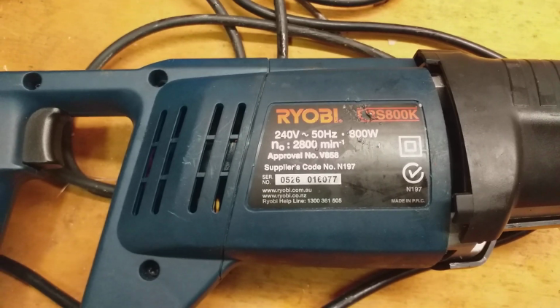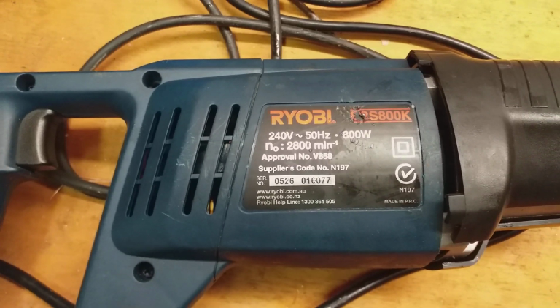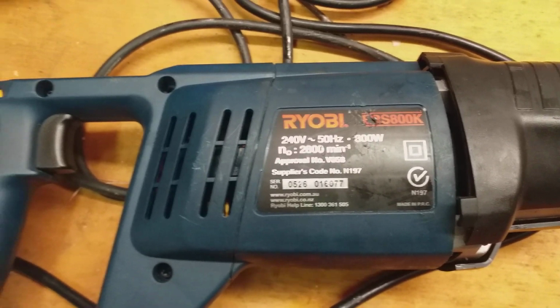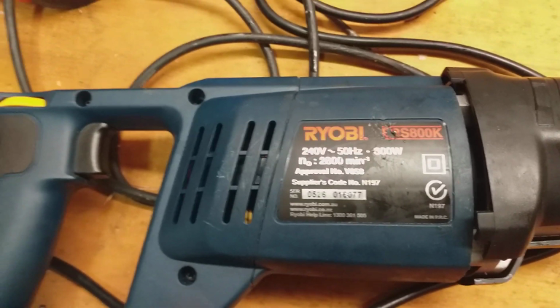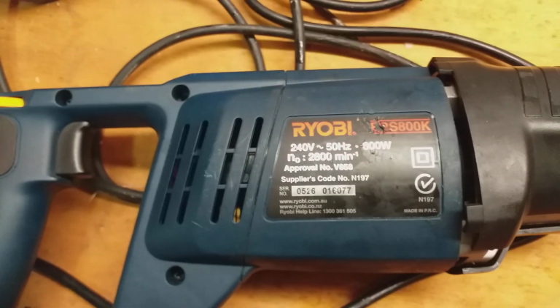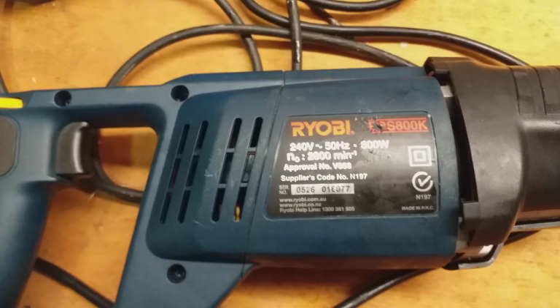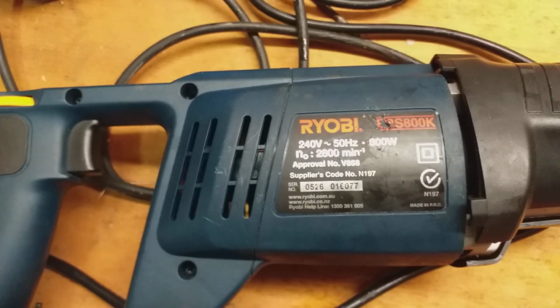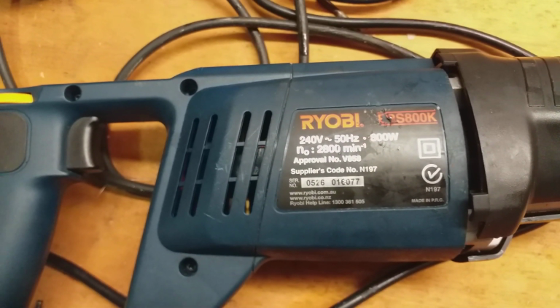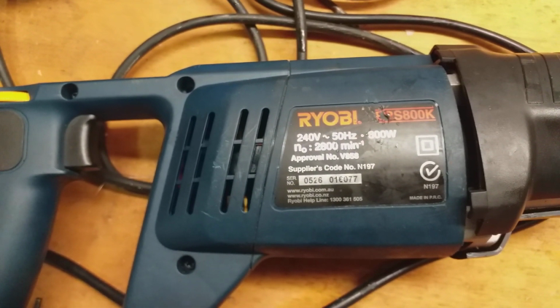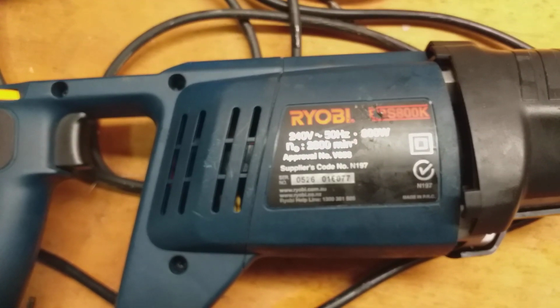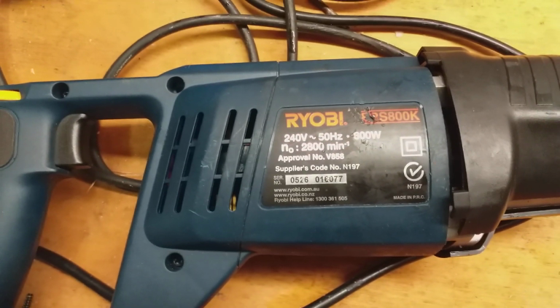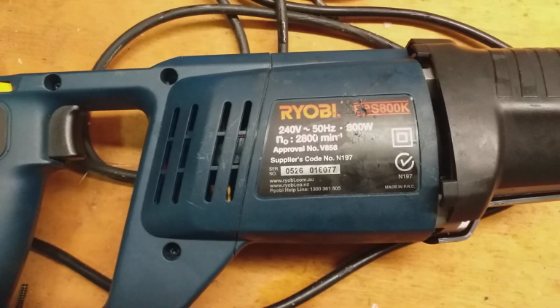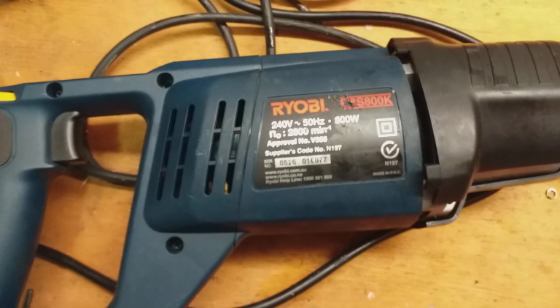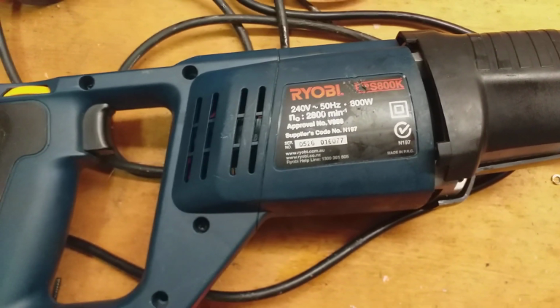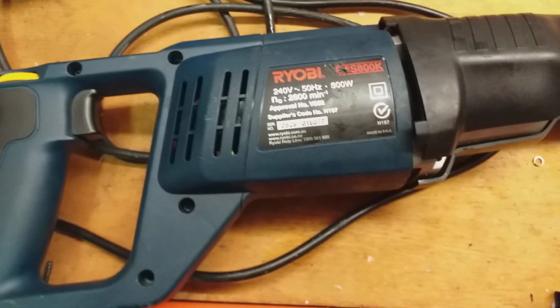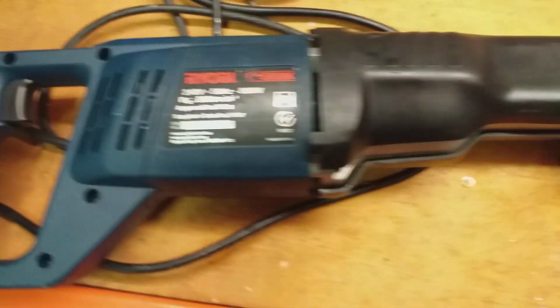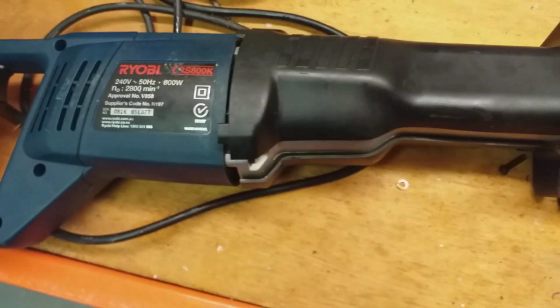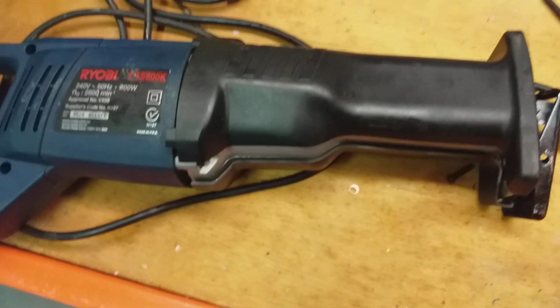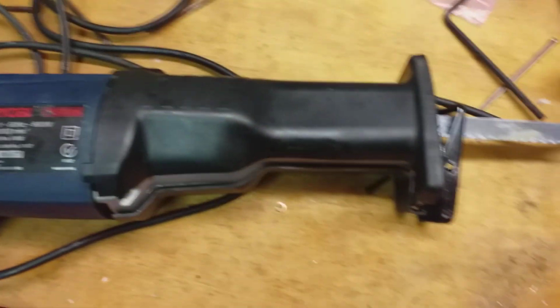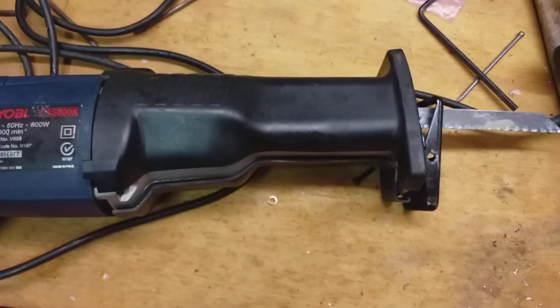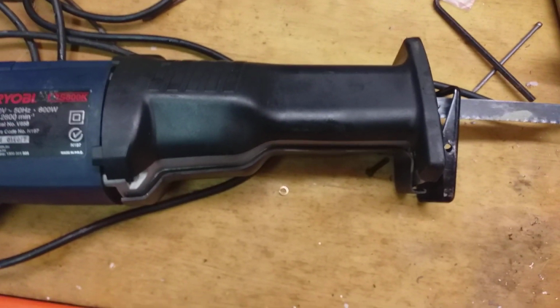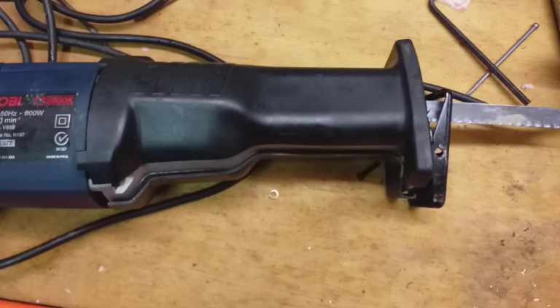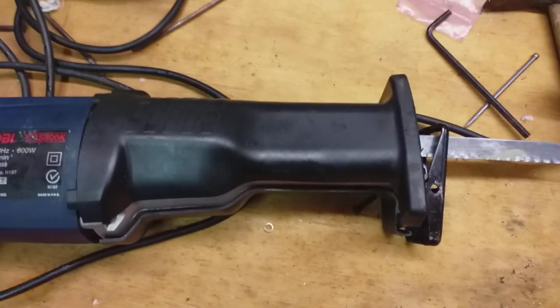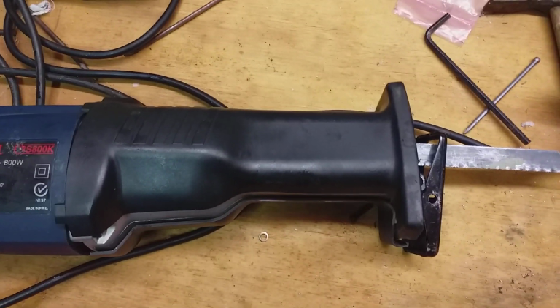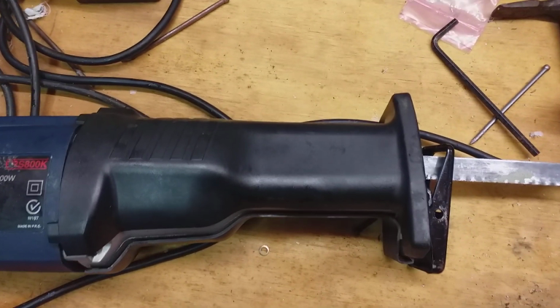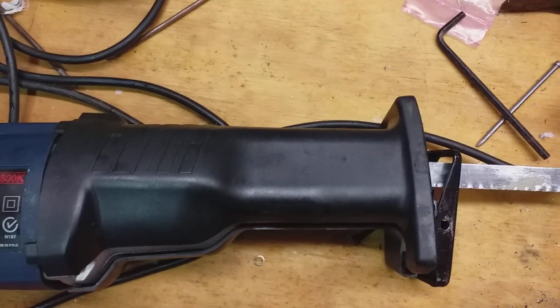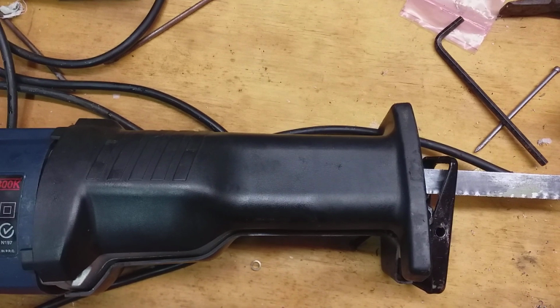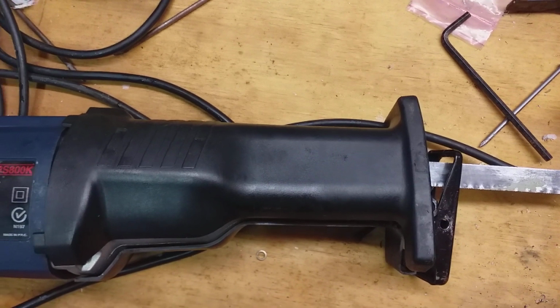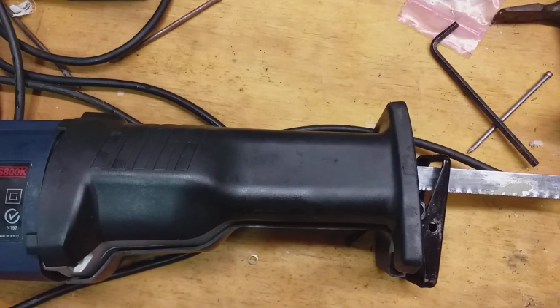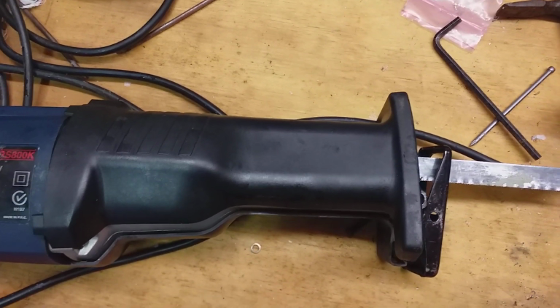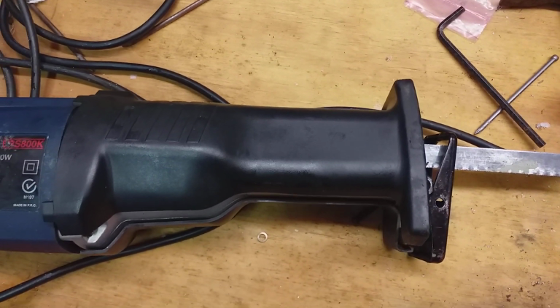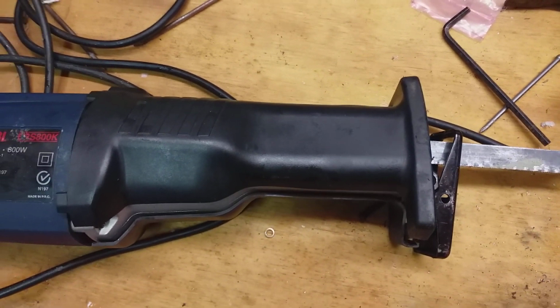This is a video to show how to dismantle a Ryobi ERS800K reciprocating saw, or saw-sill, or whatever you want to call it. The blade was stuck, and by the end of this video you'll be able to see why.